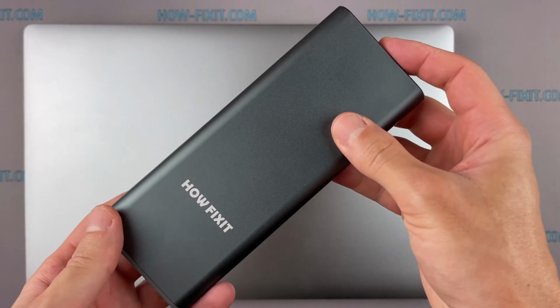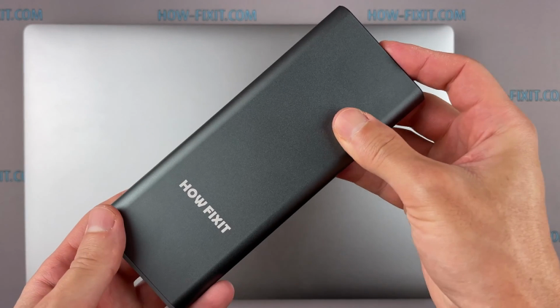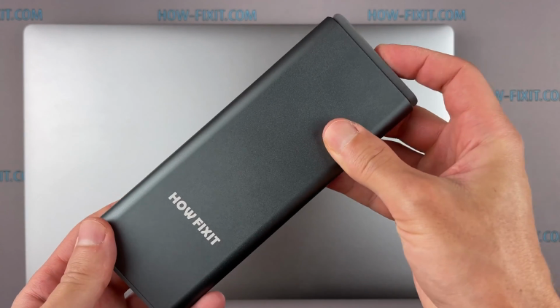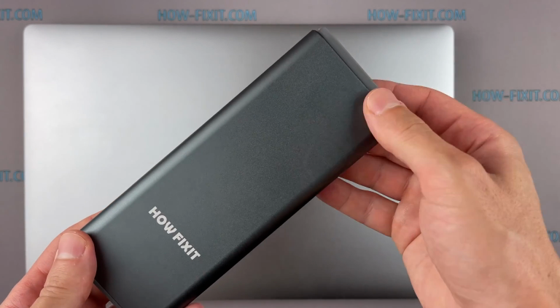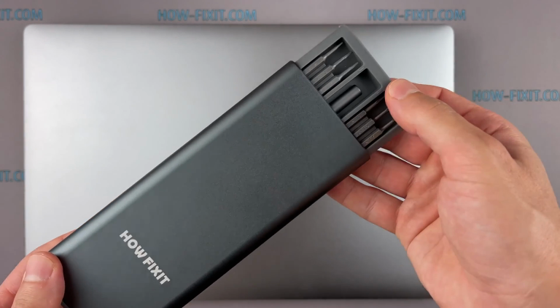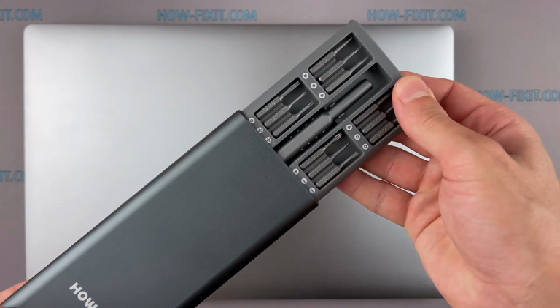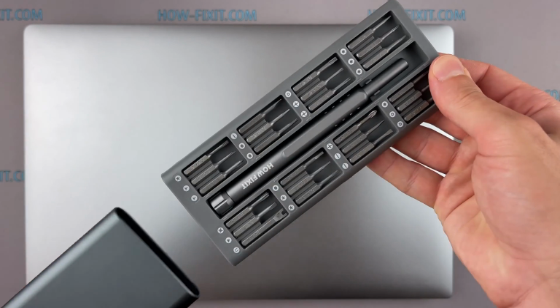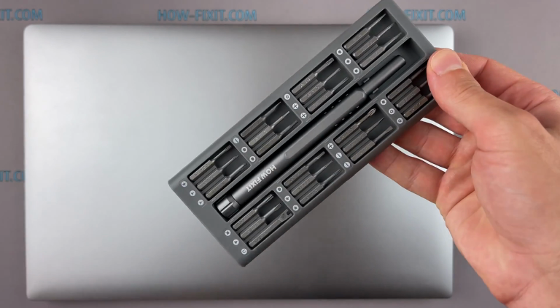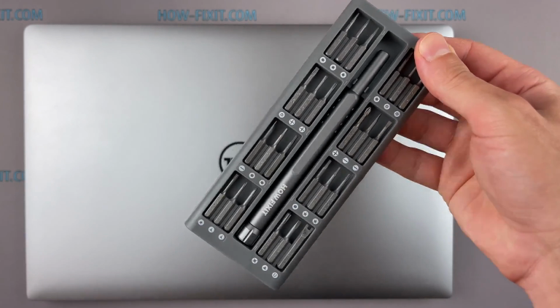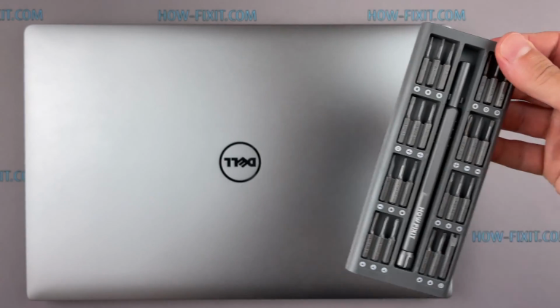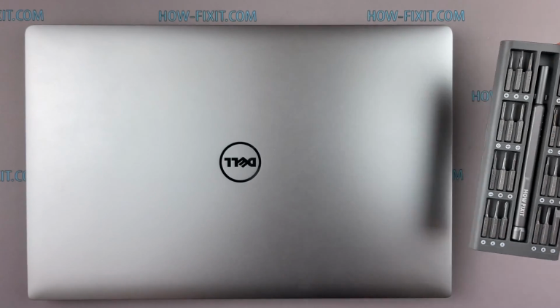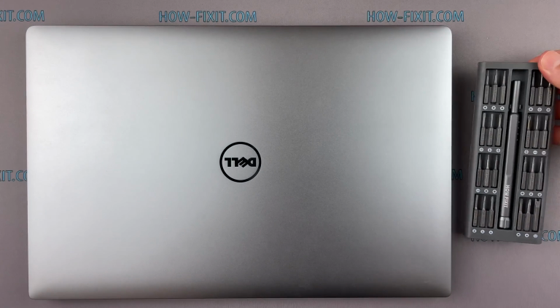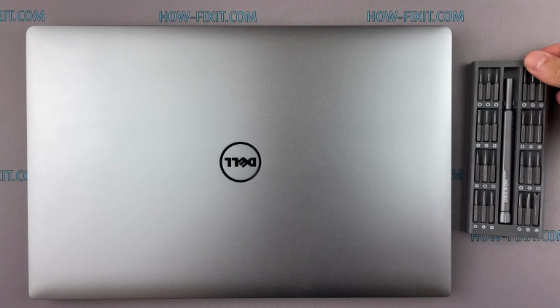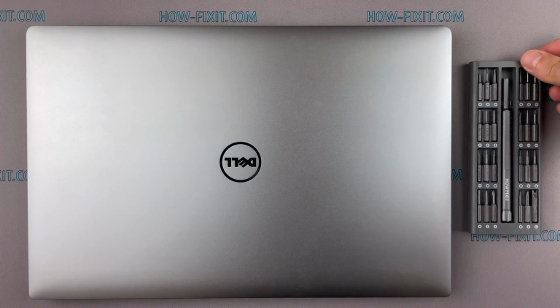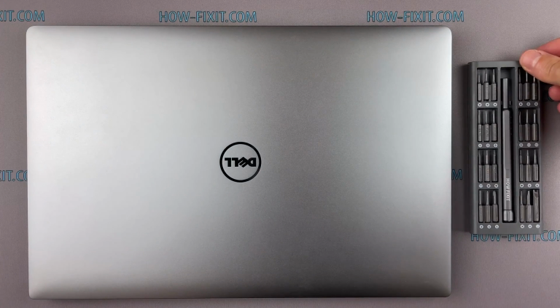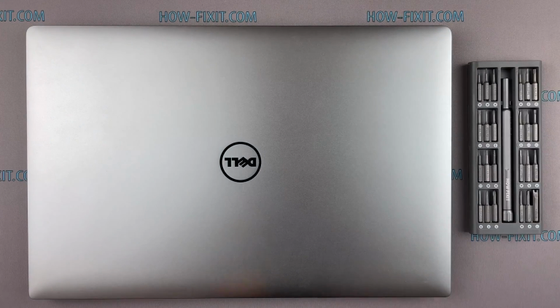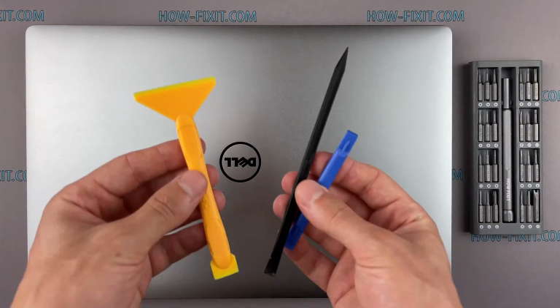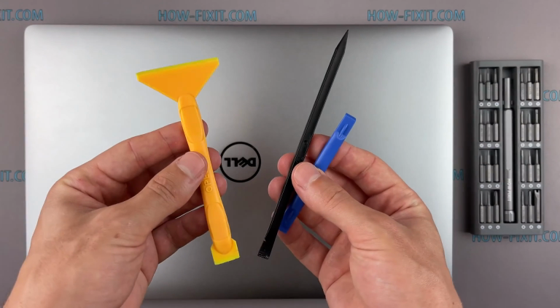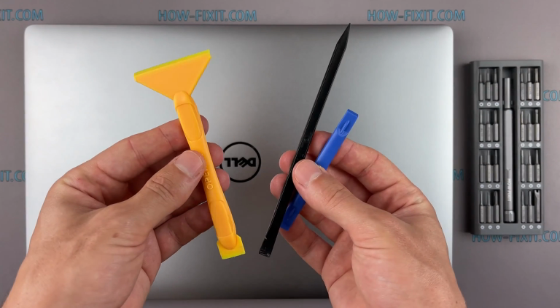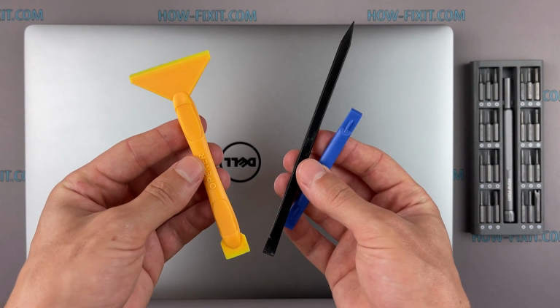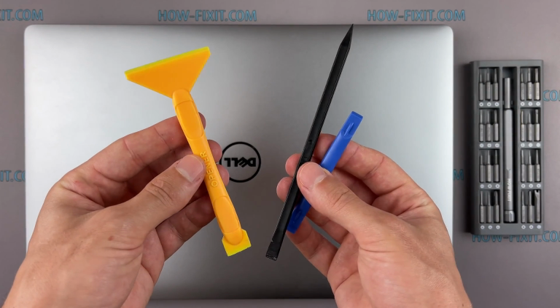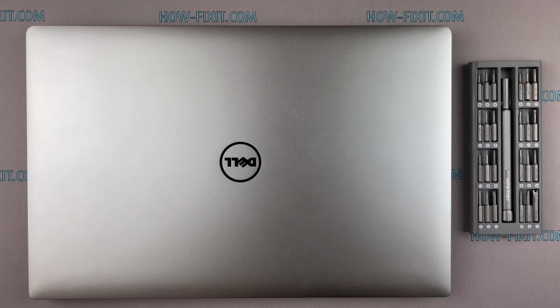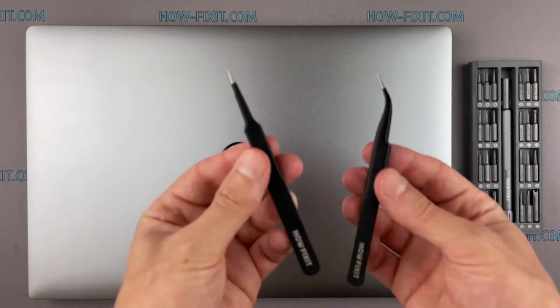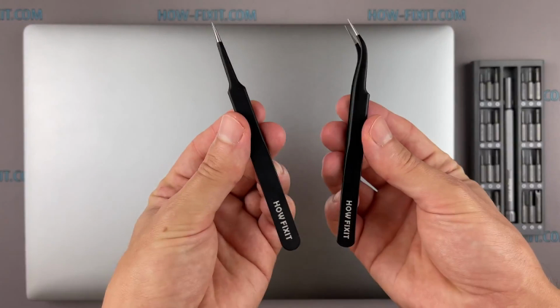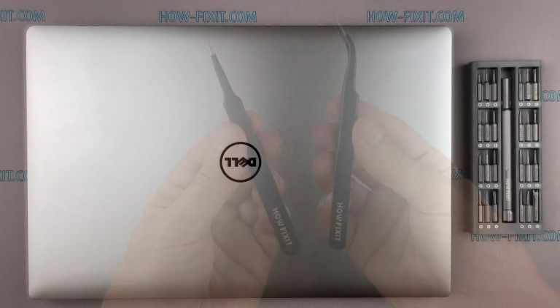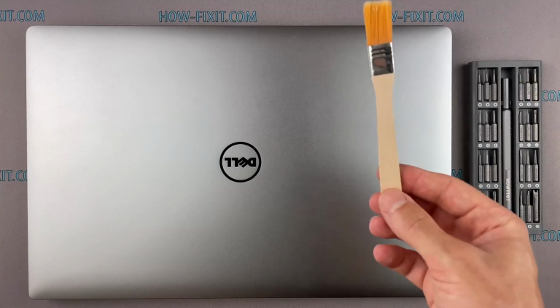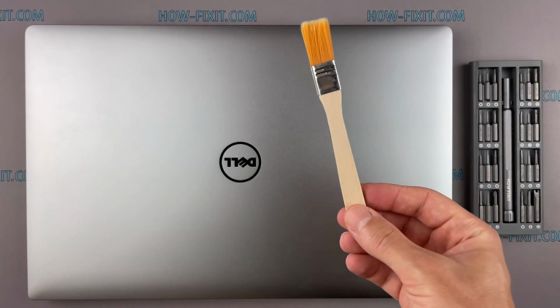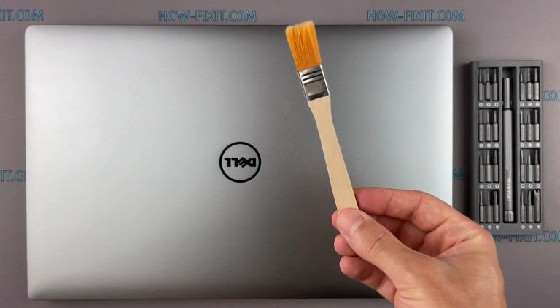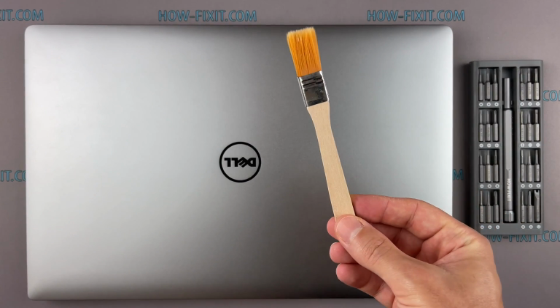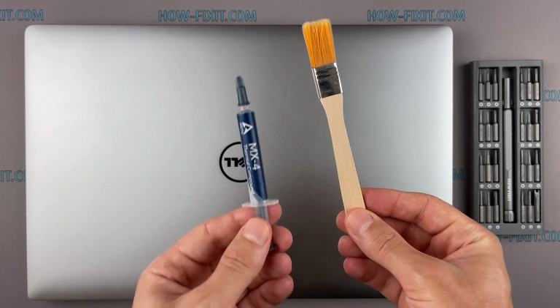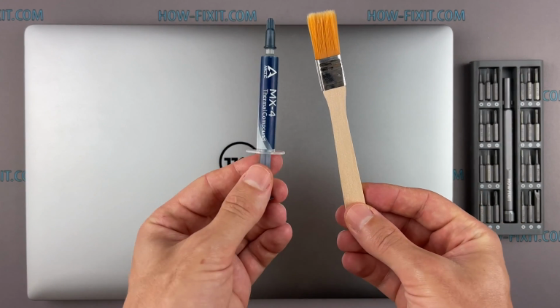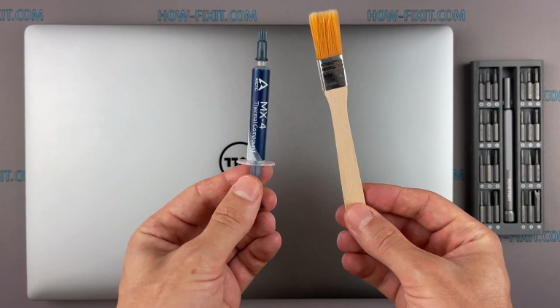To disassemble you will need the following tools: a Philips 1 screwdriver, a Torx T5 screwdriver, a plastic tool, tweezers, an anti-static brush, and thermal grease.